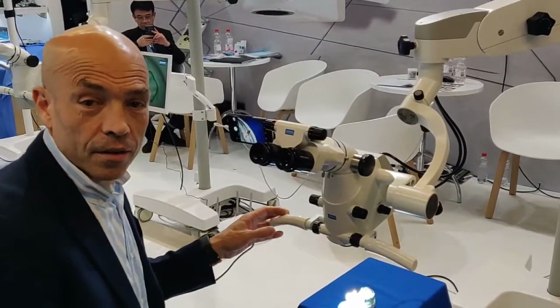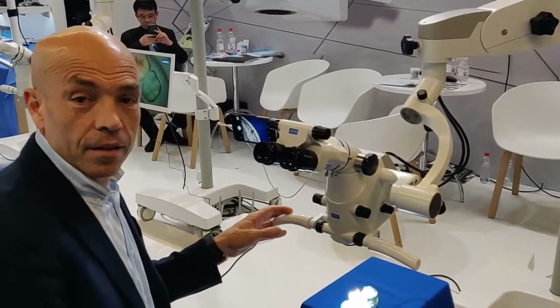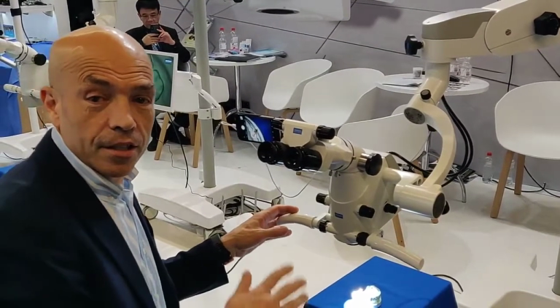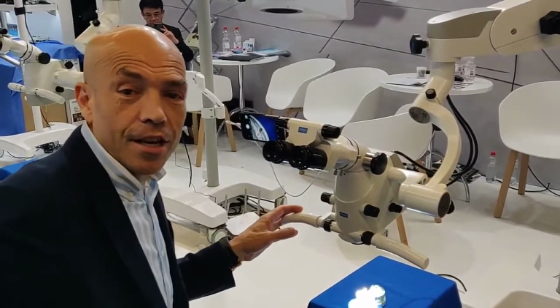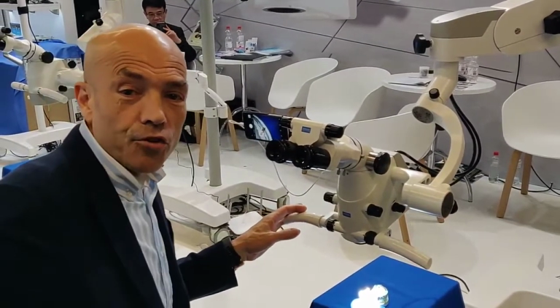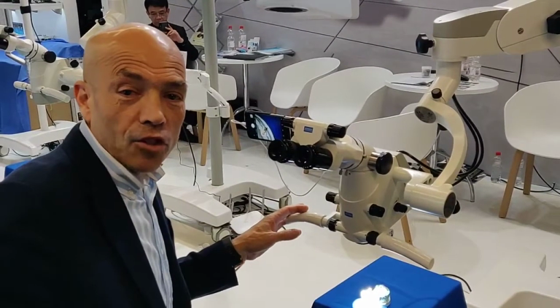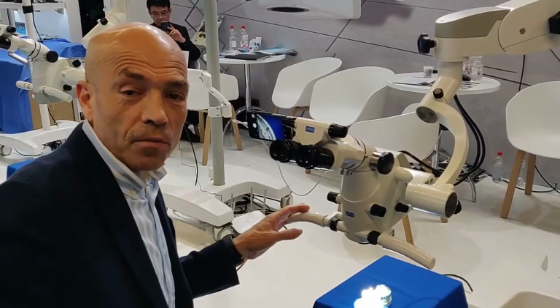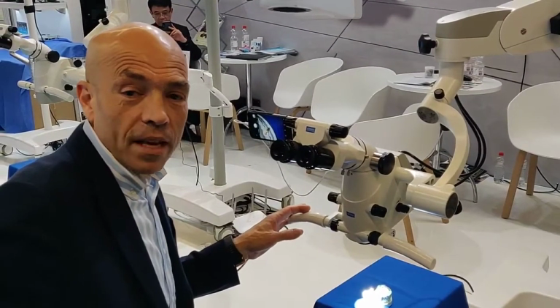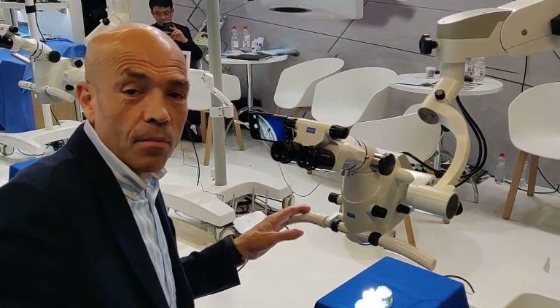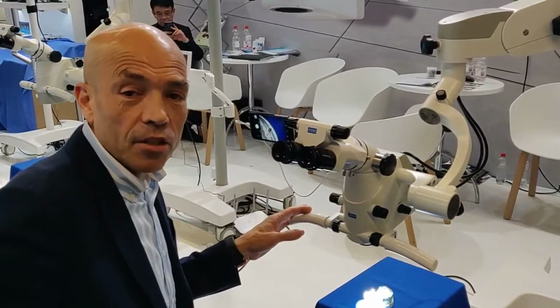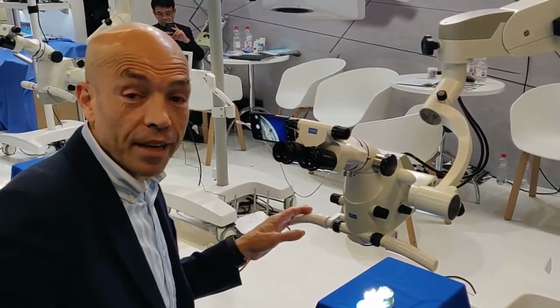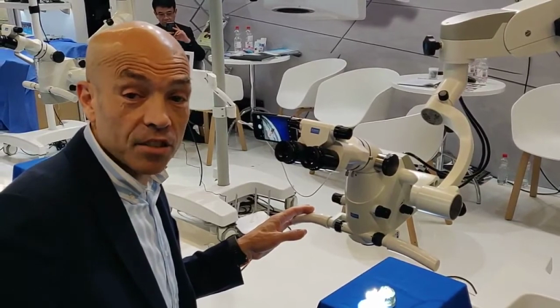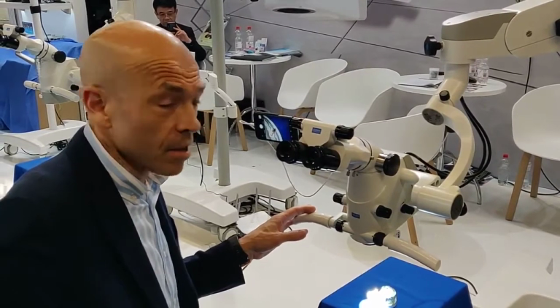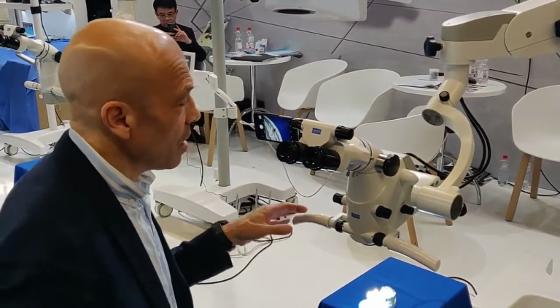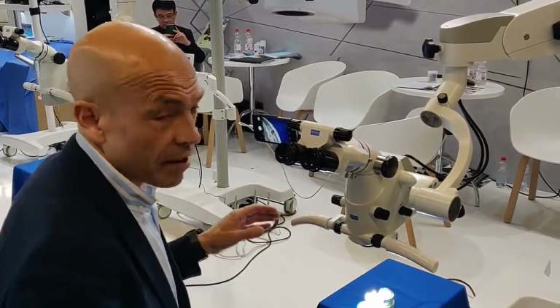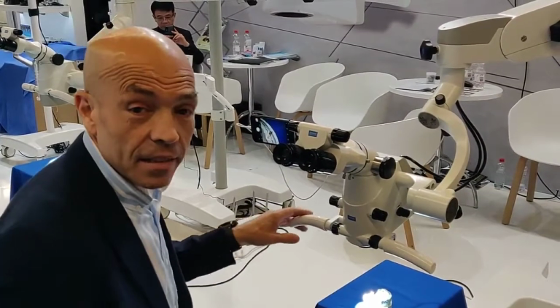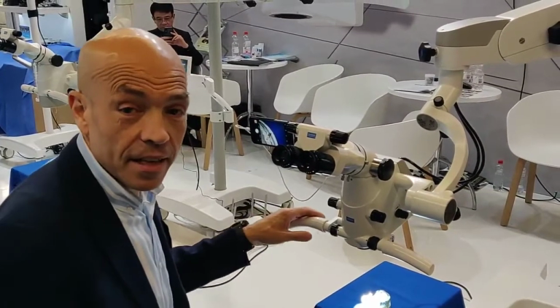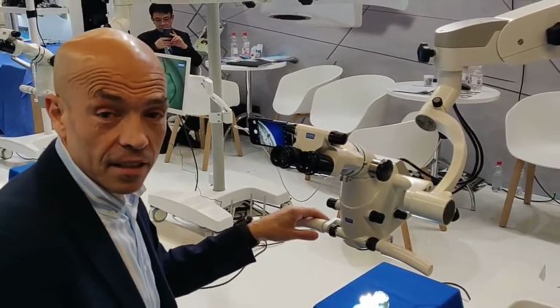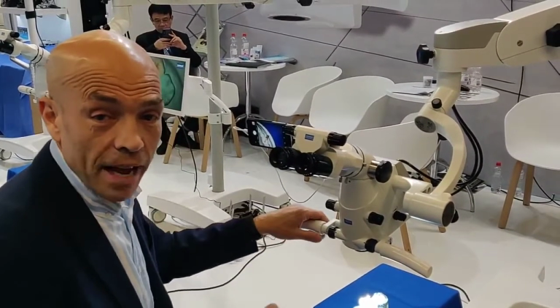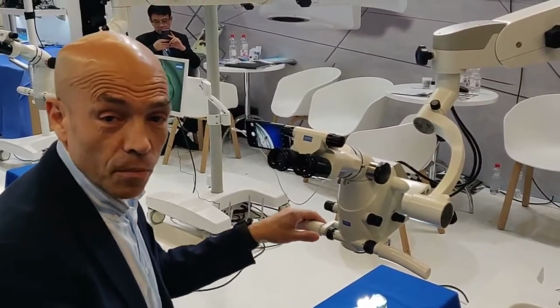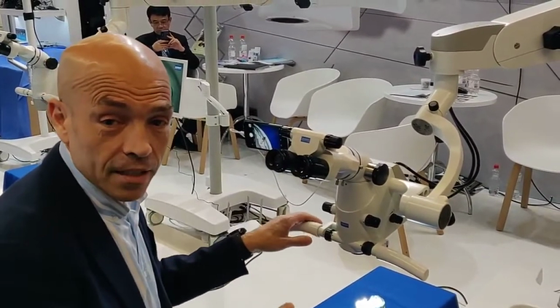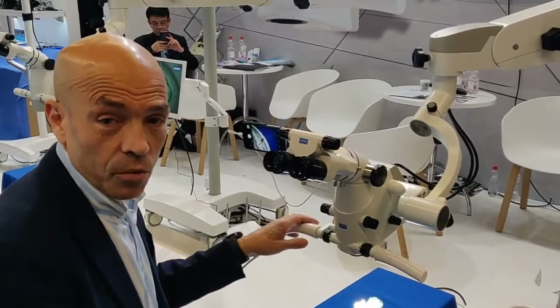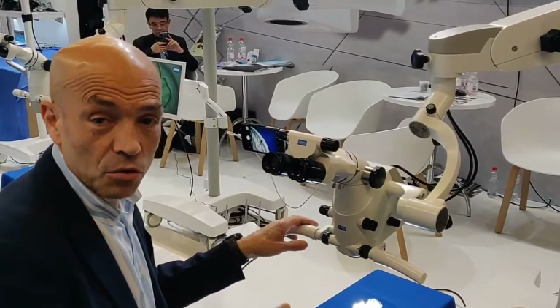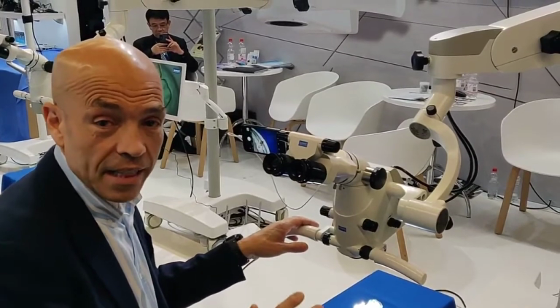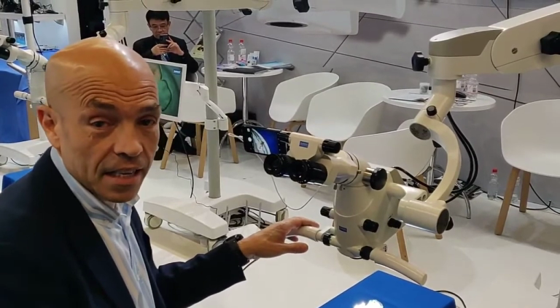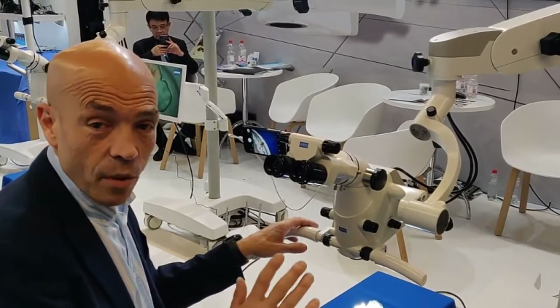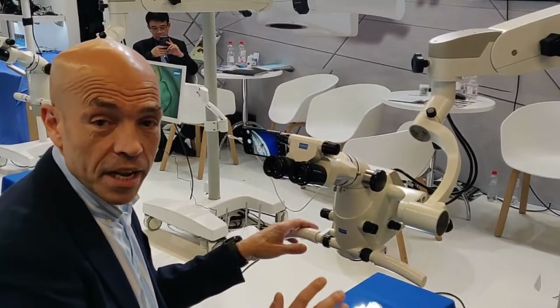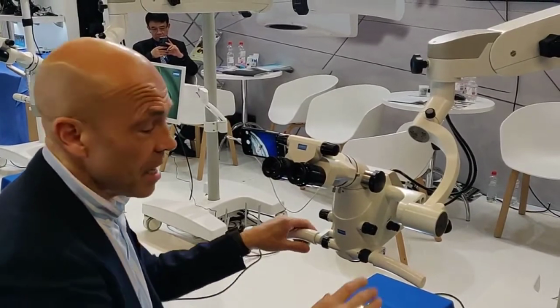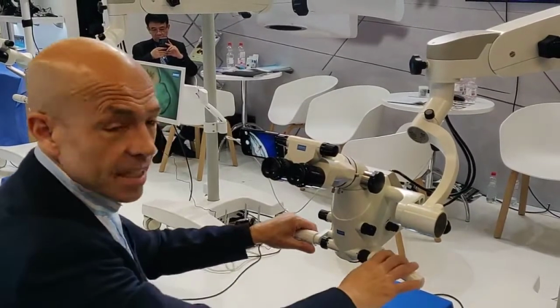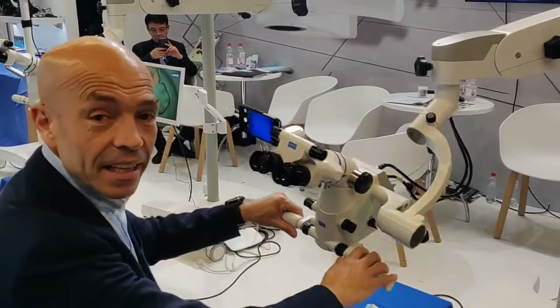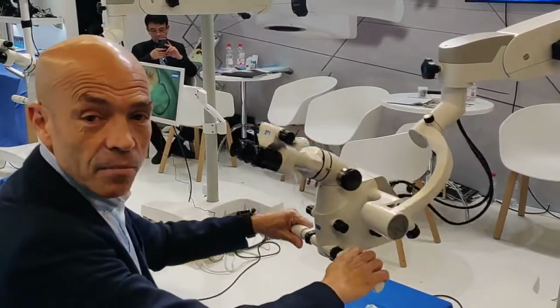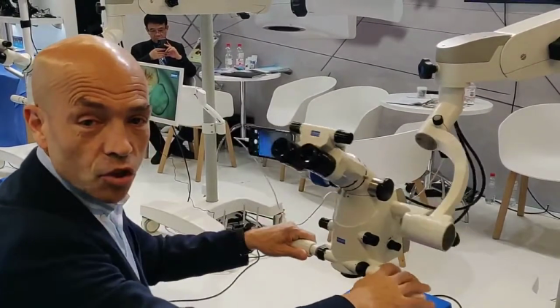Hello. This is a new microscope from Zumax. The model is 2380. The great thing that this microscope has, which is outstanding and quite unique, is the handling of the microscope.